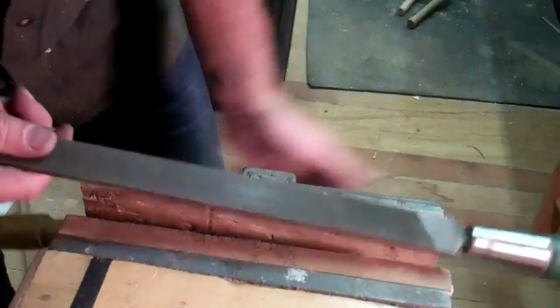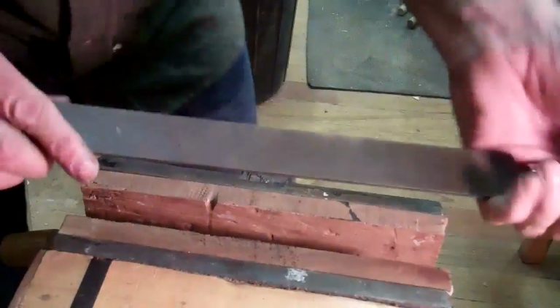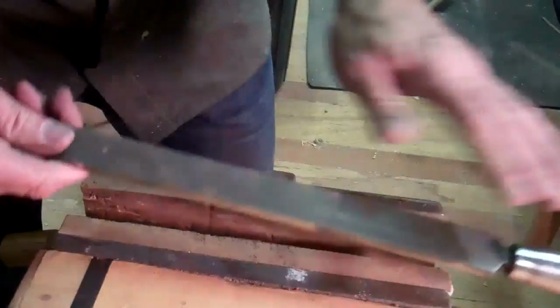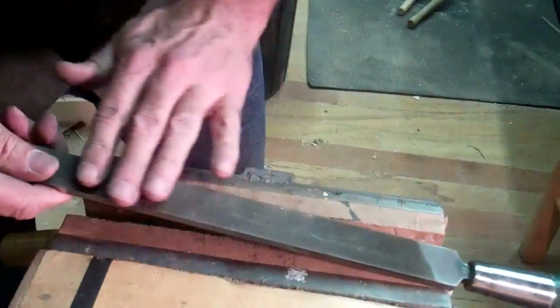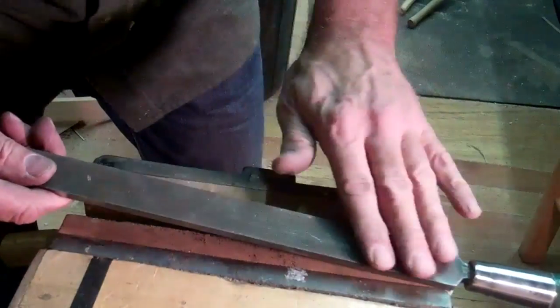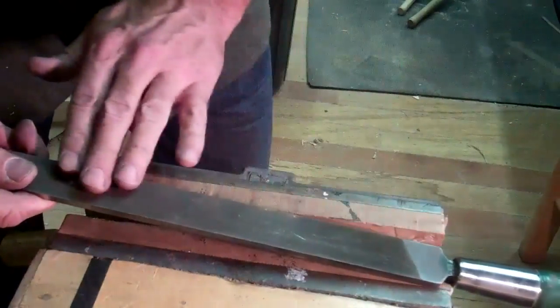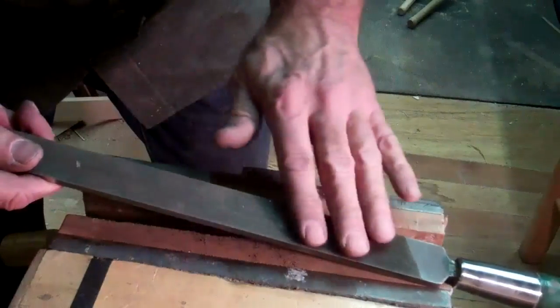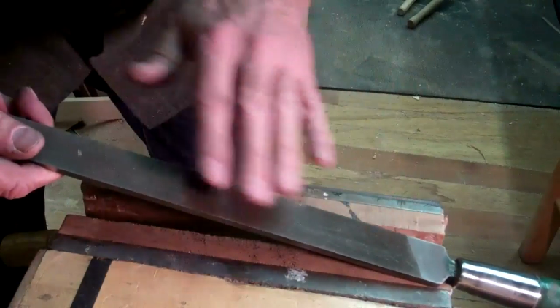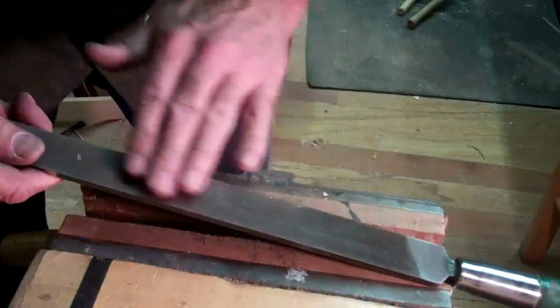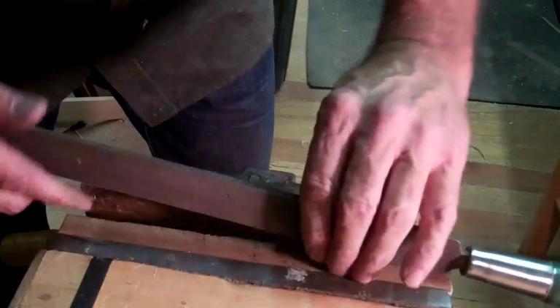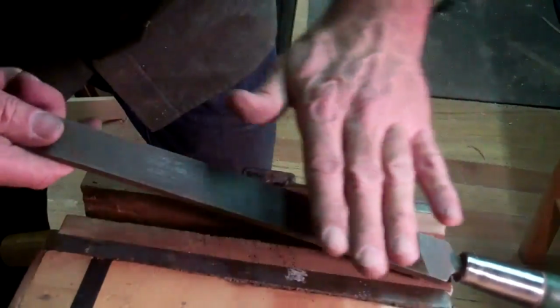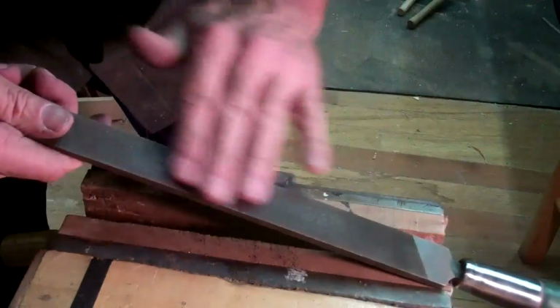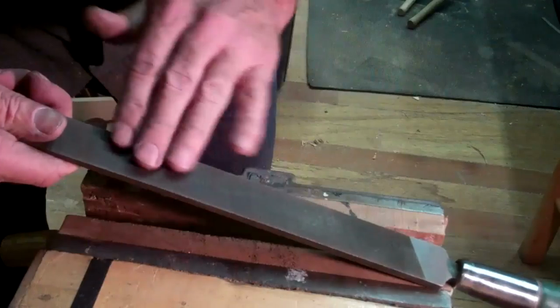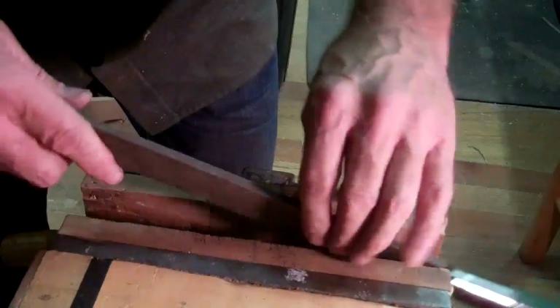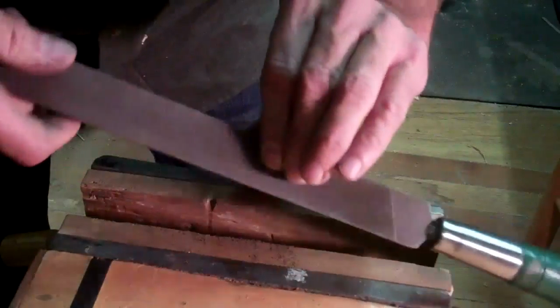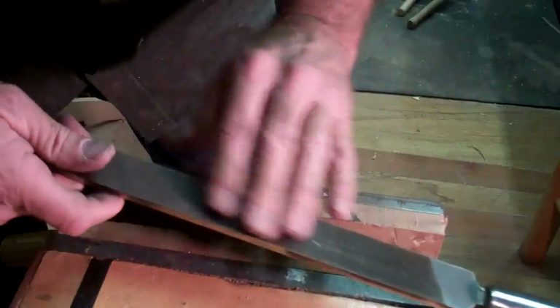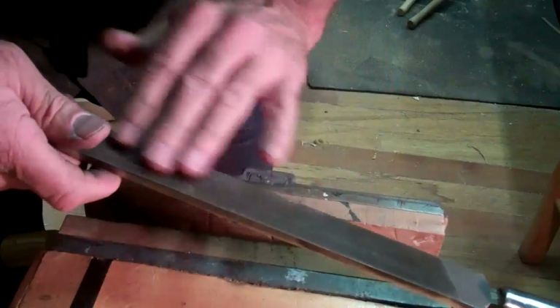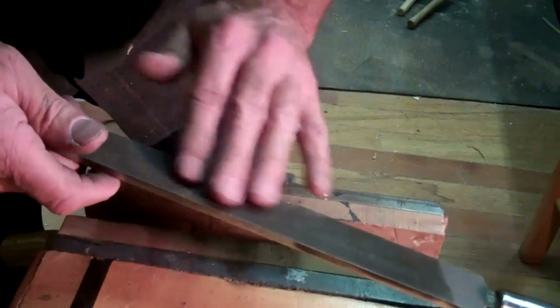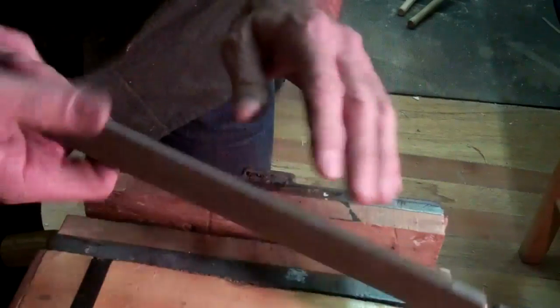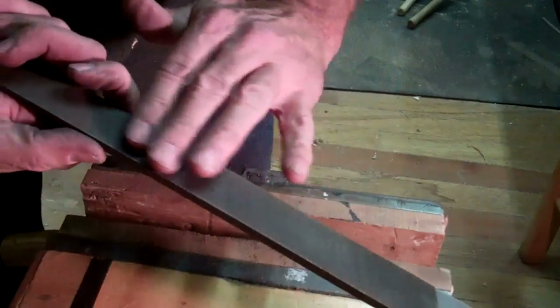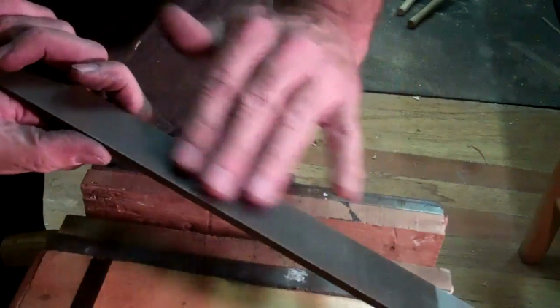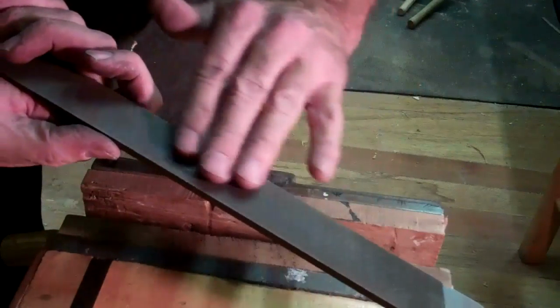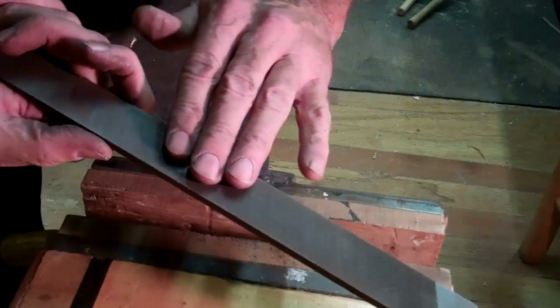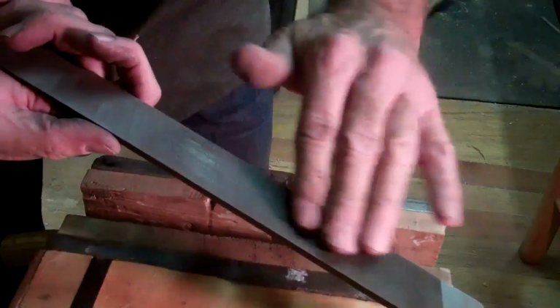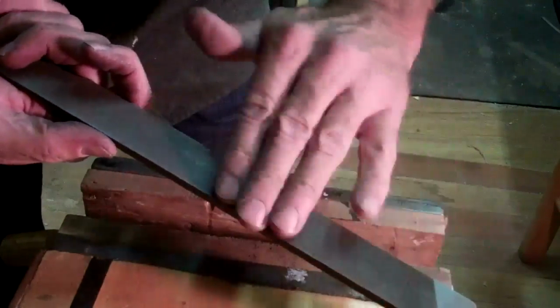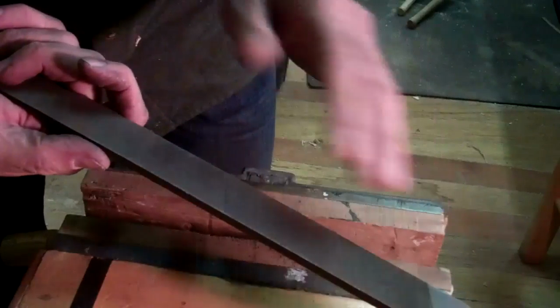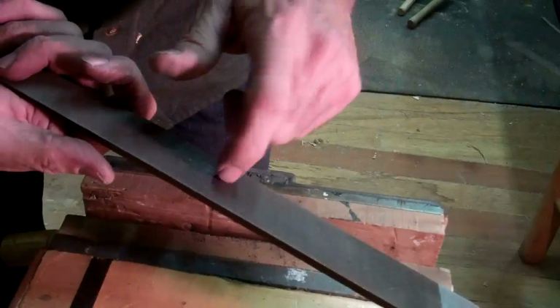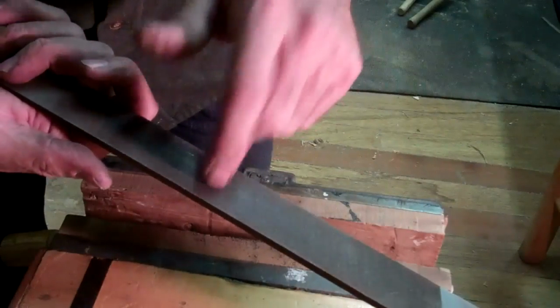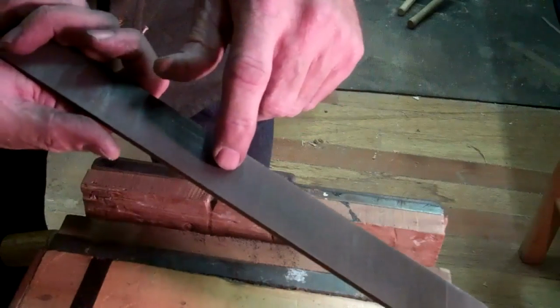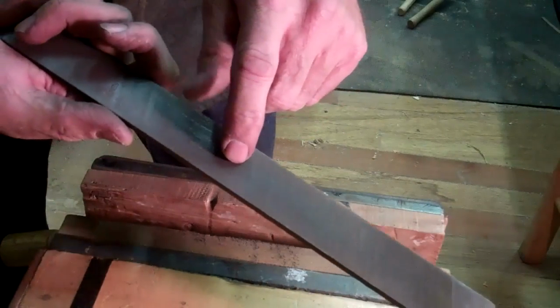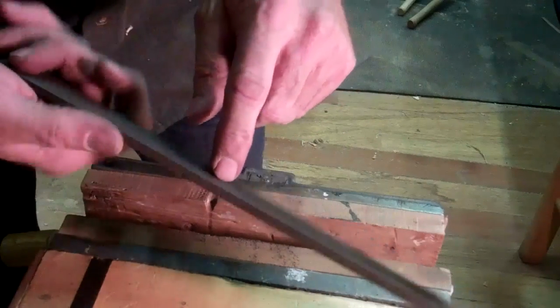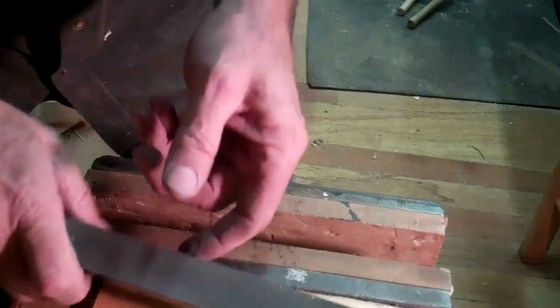The other side, which I haven't done, is smooth. I wish you could see what I'm doing or sense what I'm doing, but this is now a good cutting surface.